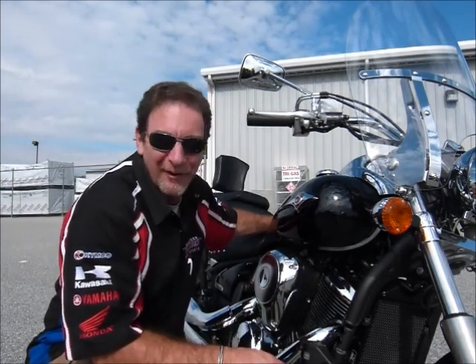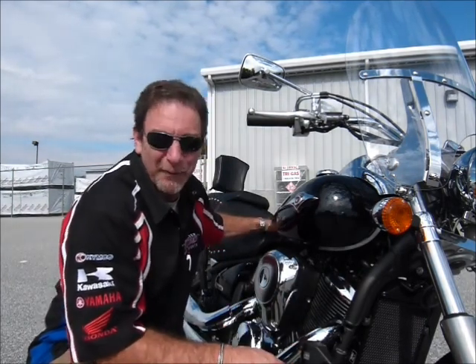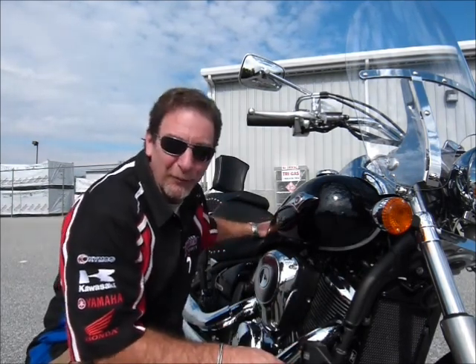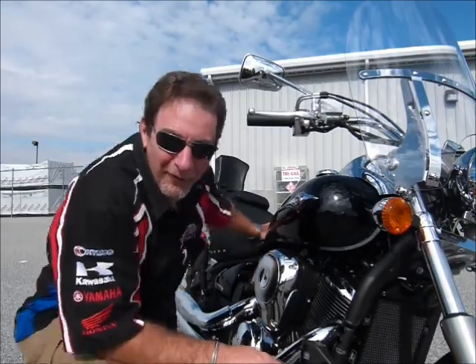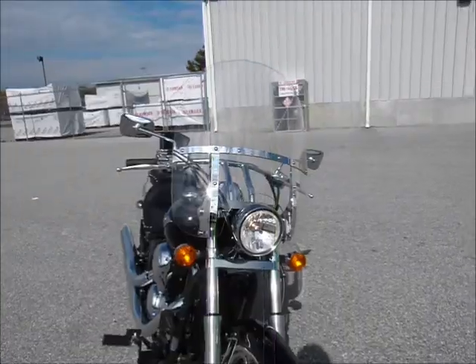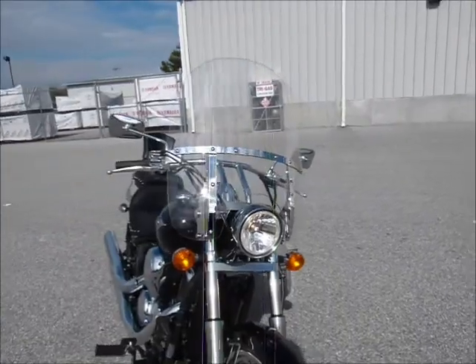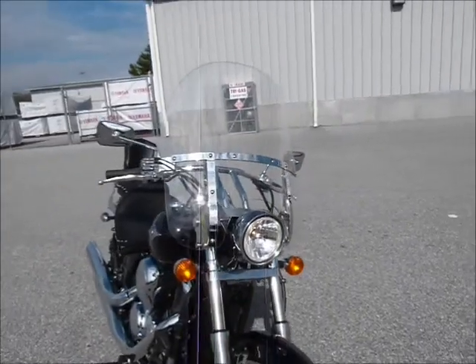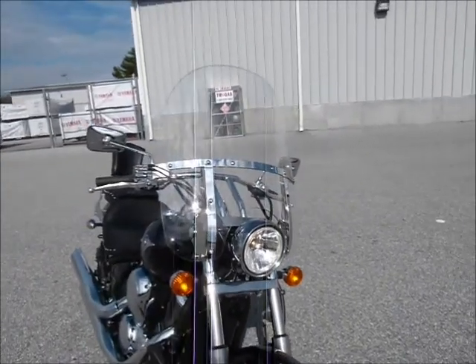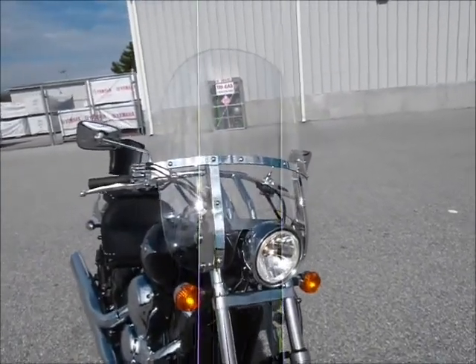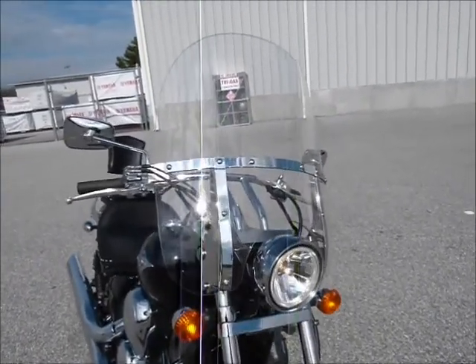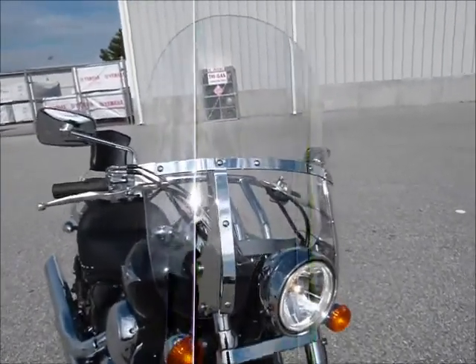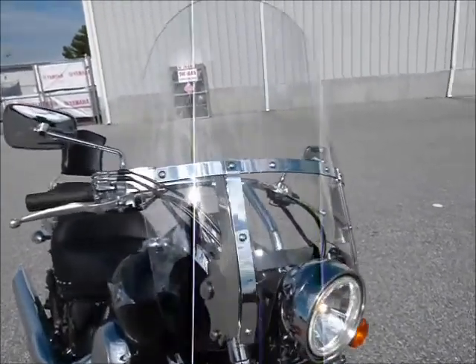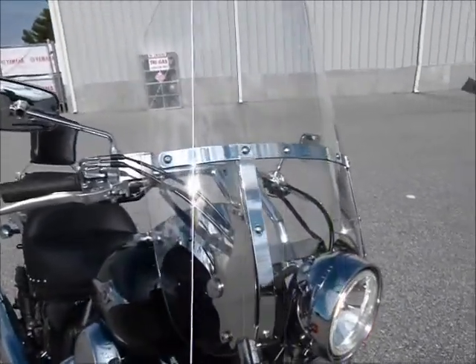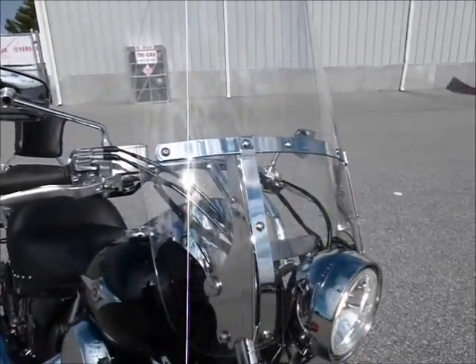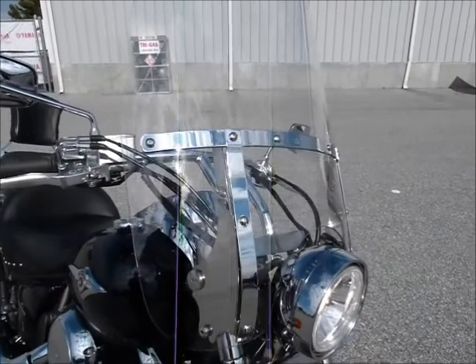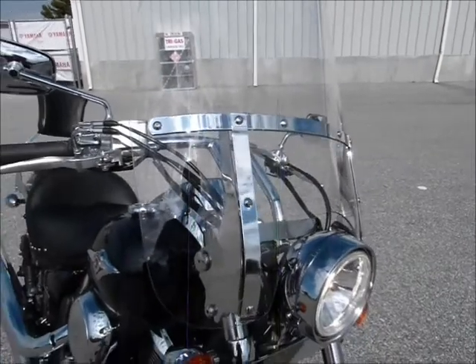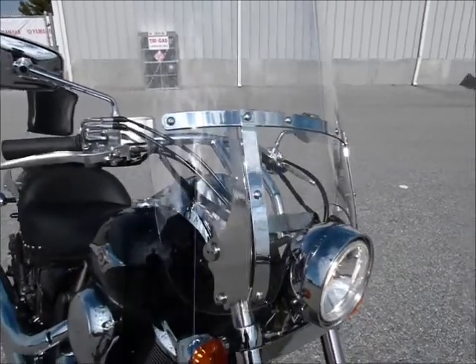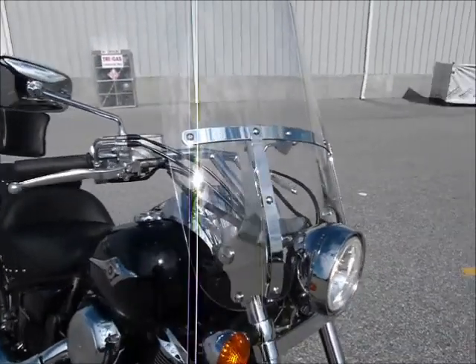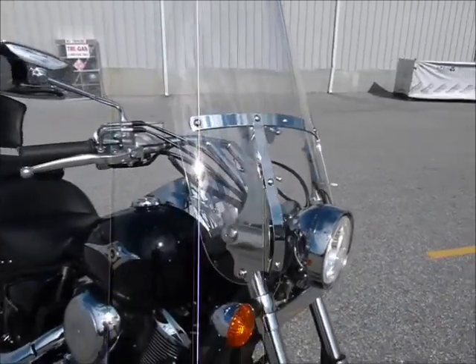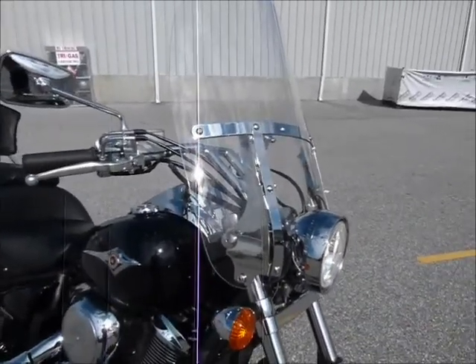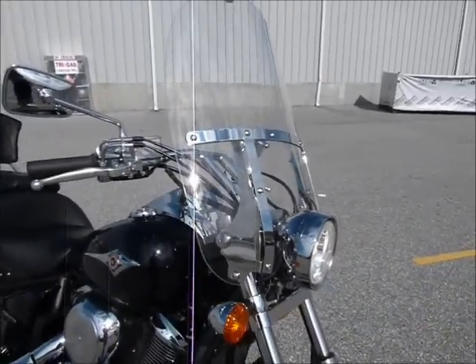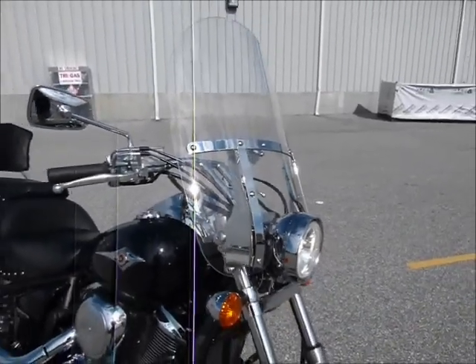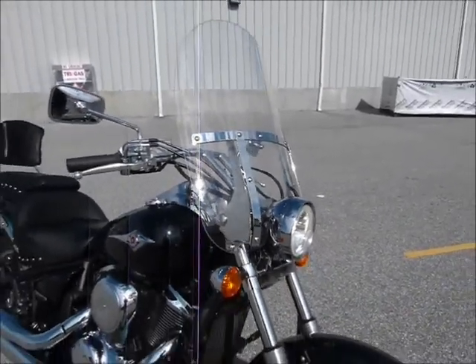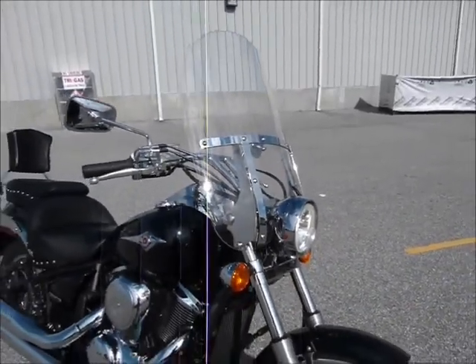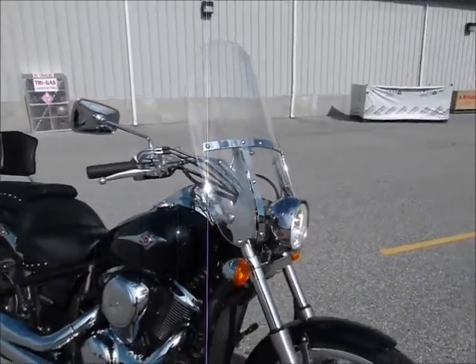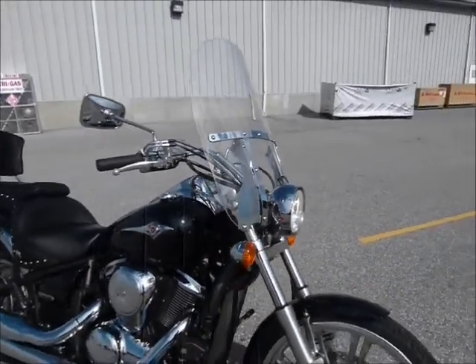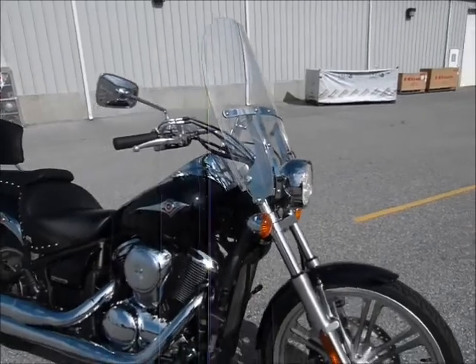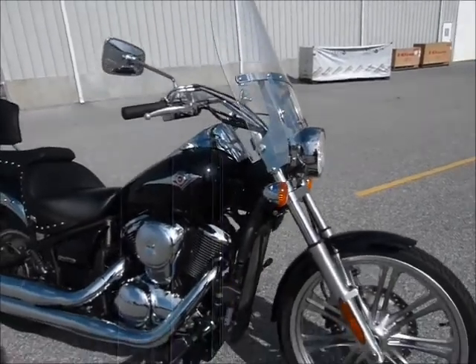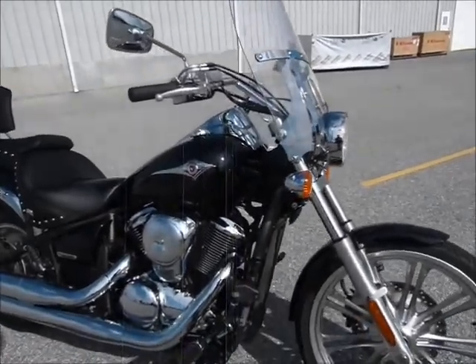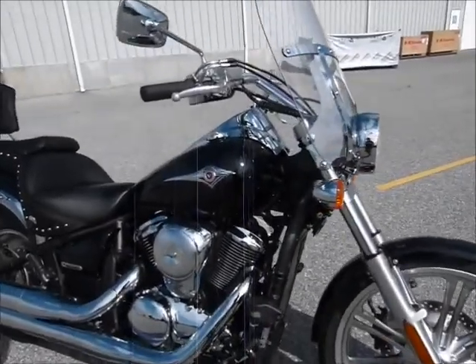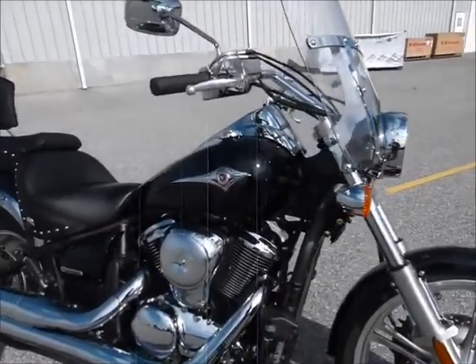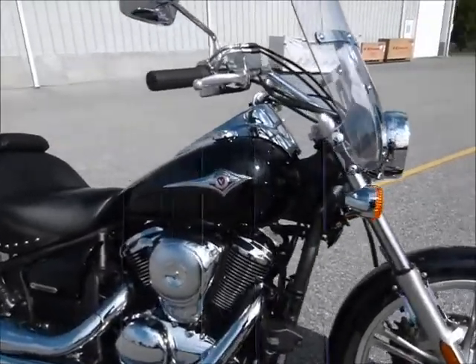See us here at Diamond Motorsports. This bike has a number of extra things on it. For instance, it has this switchblade windshield on it. The nice thing about the switchblade windshields is they're very easily removable.